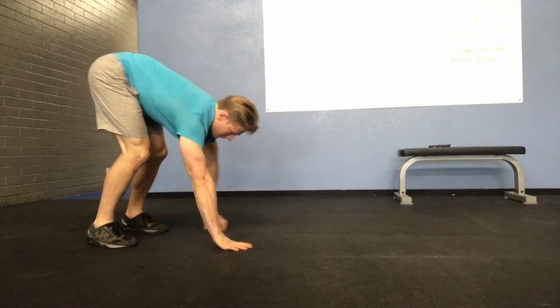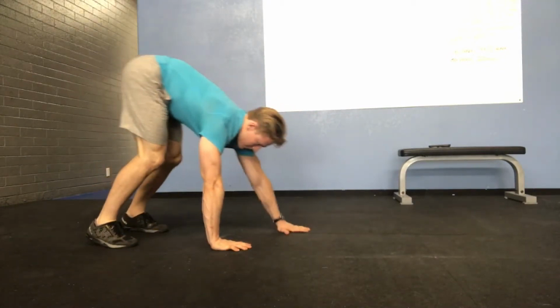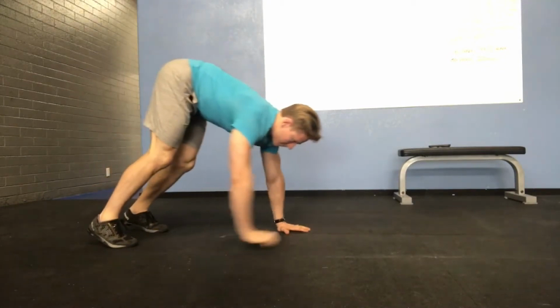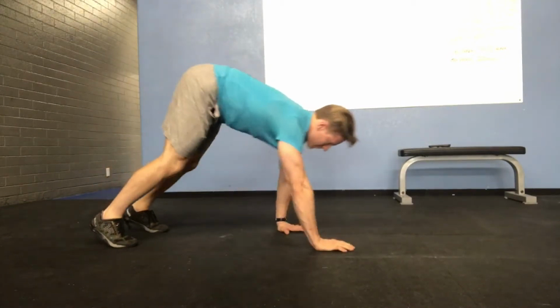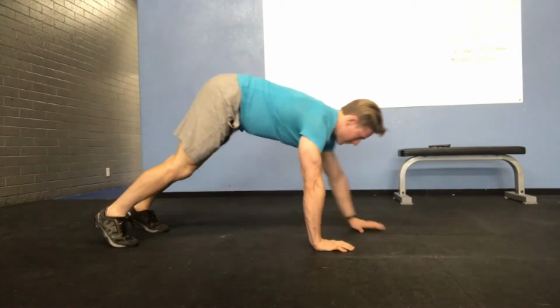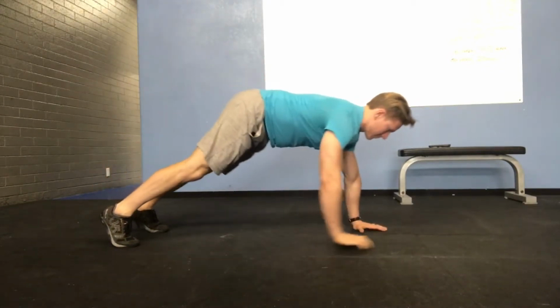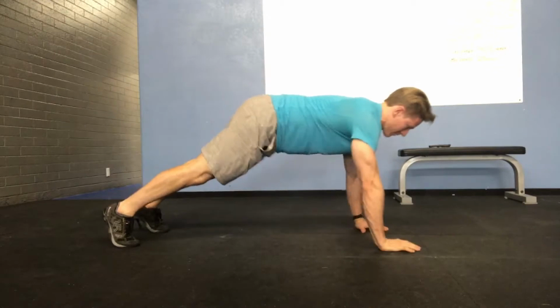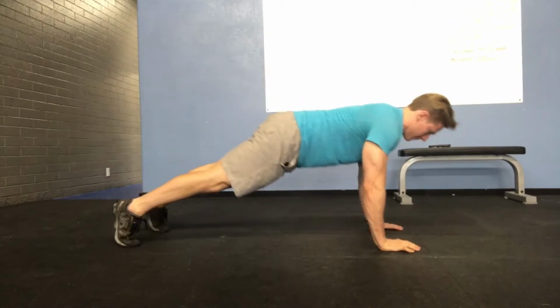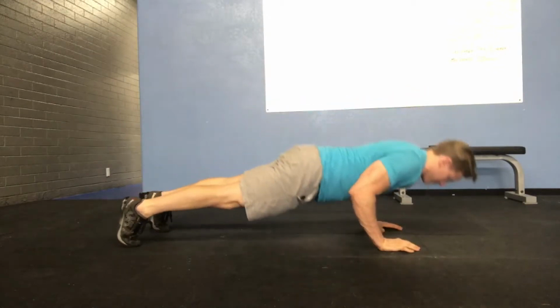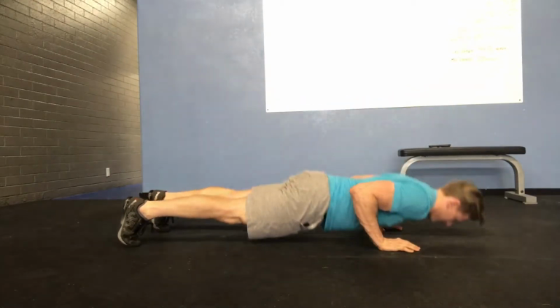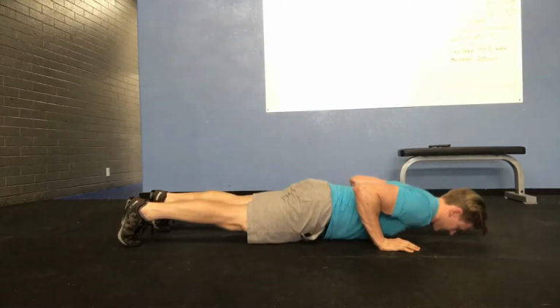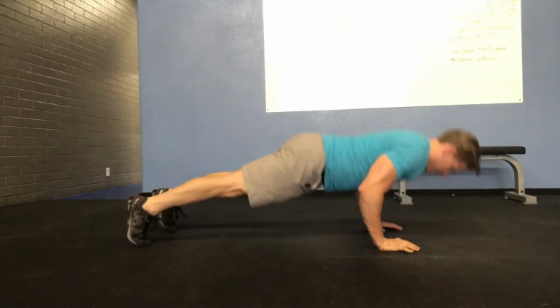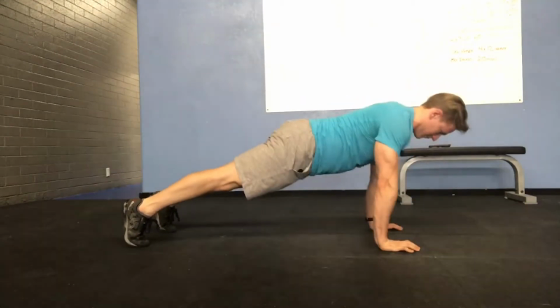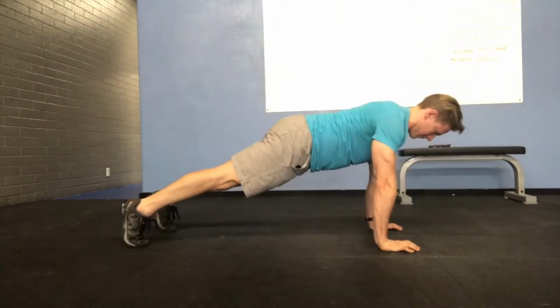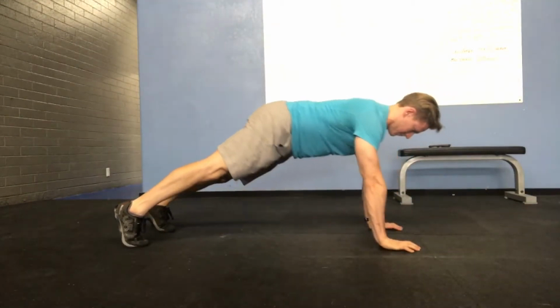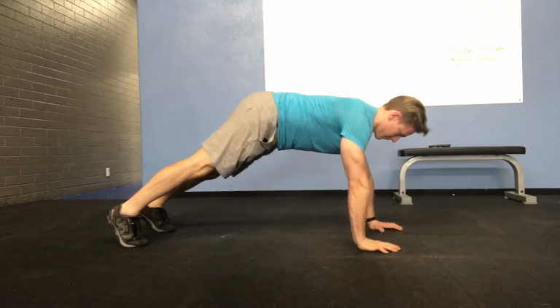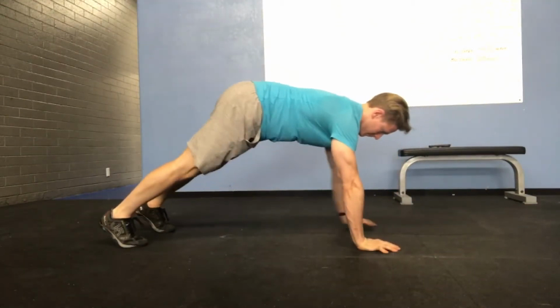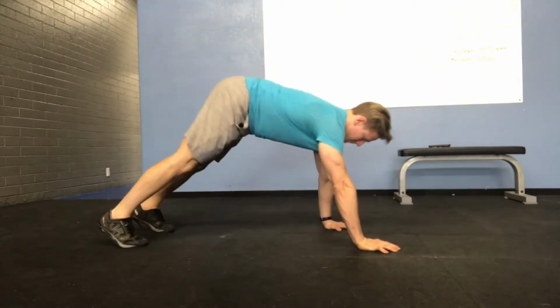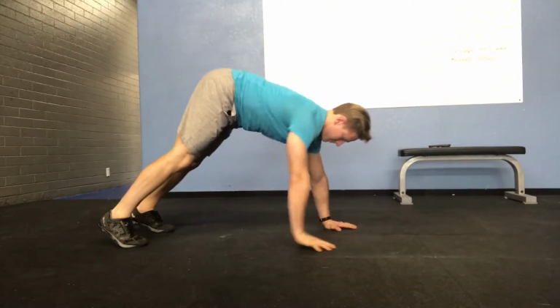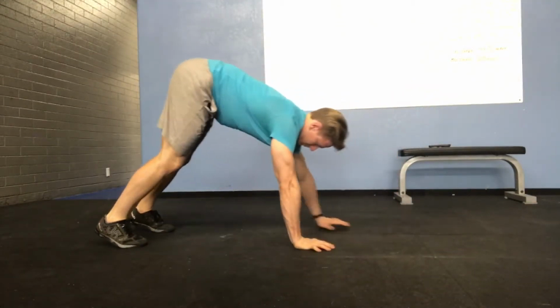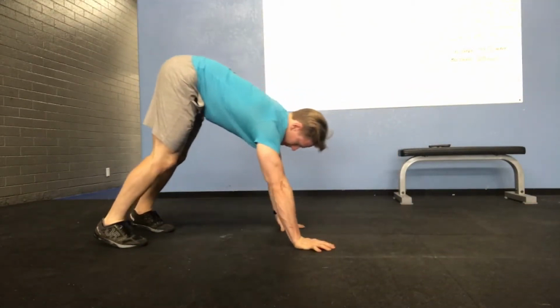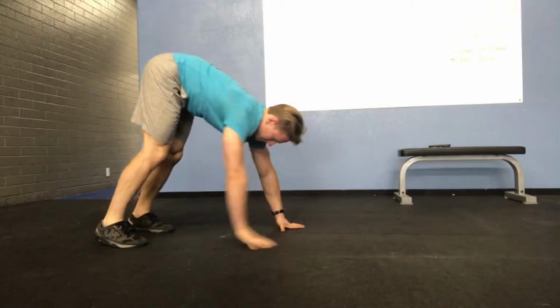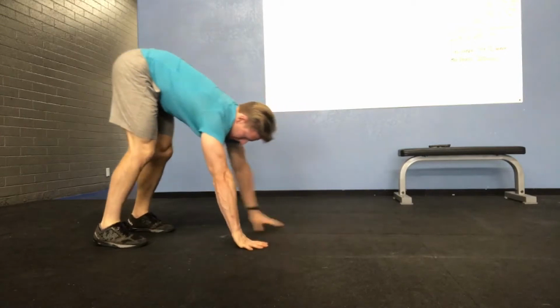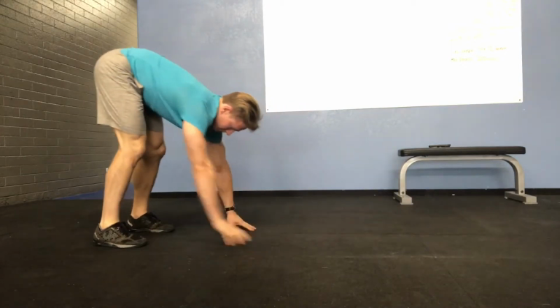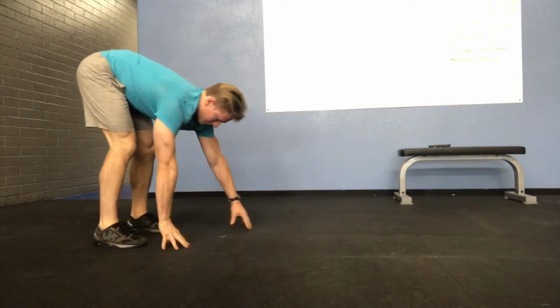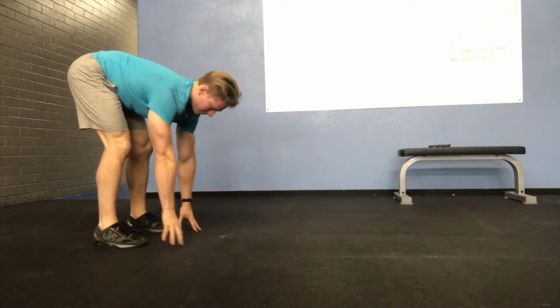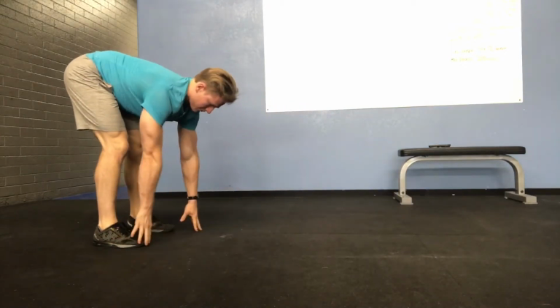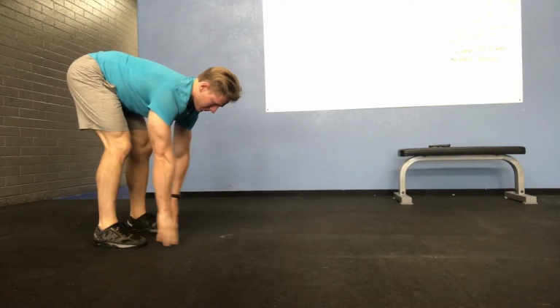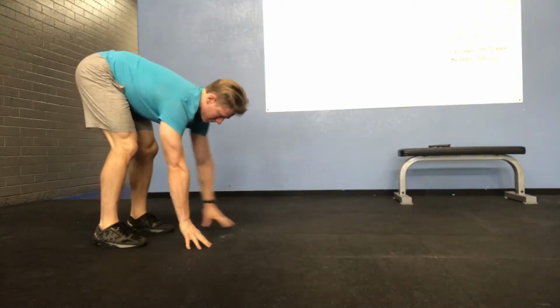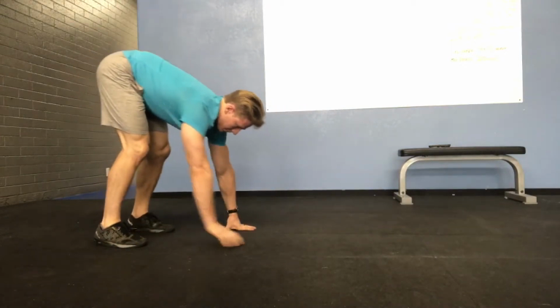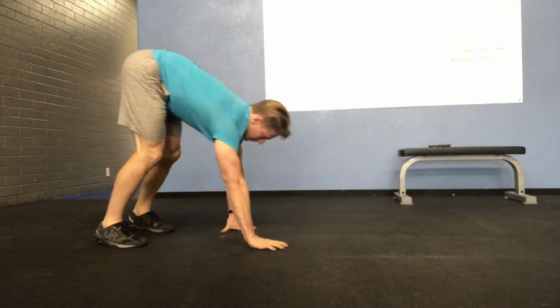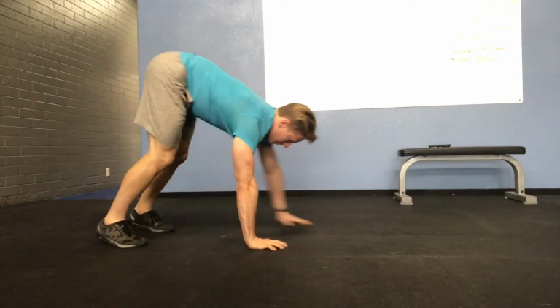Try to keep your legs as straight as possible. You're going to walk the hands back out to start at the push-up position, perform another push-up and repeat by walking your hands back to your feet.